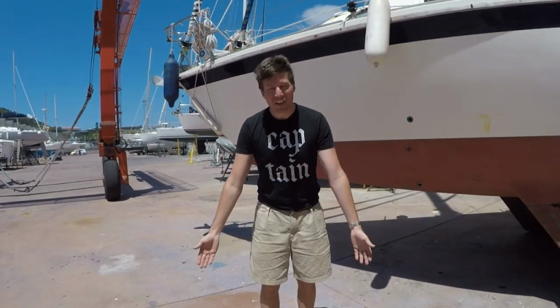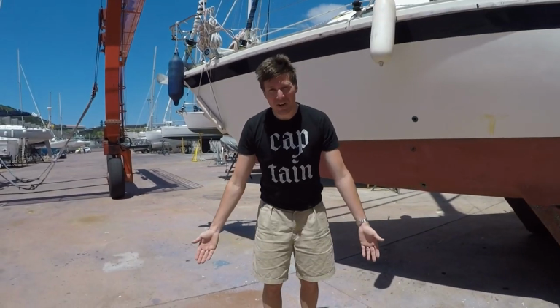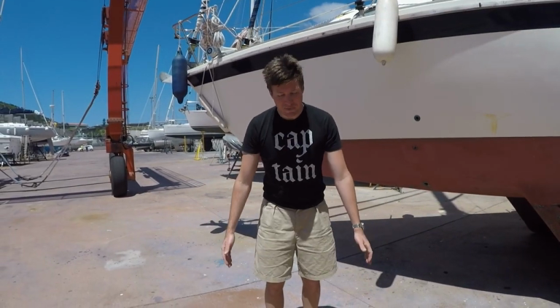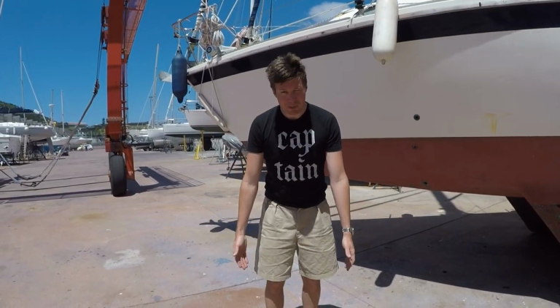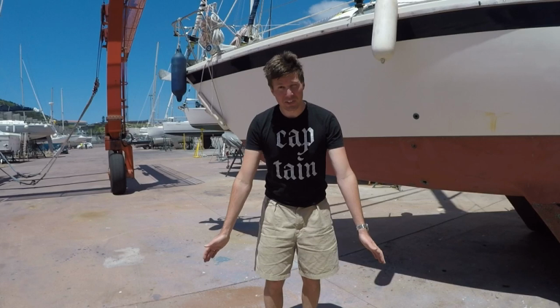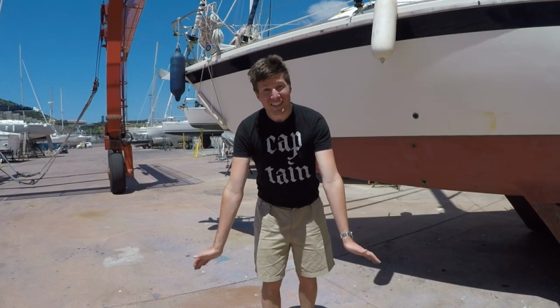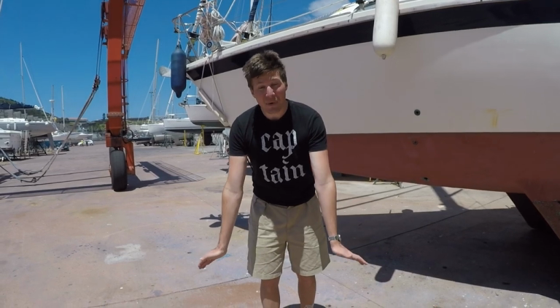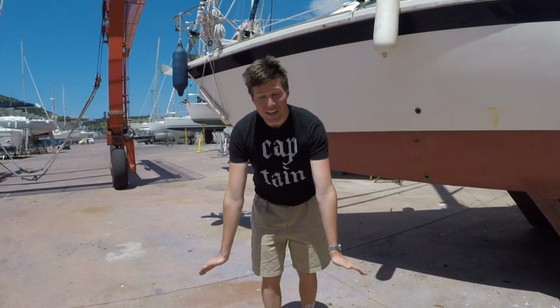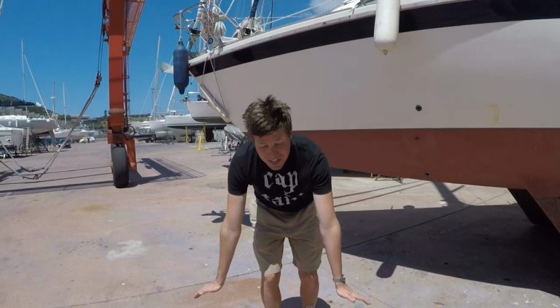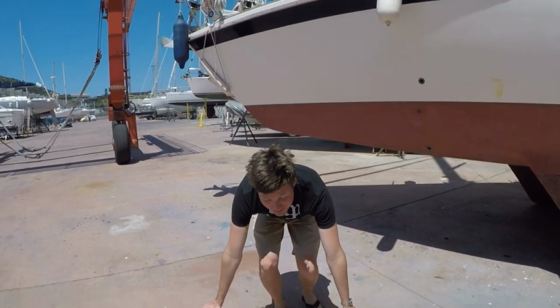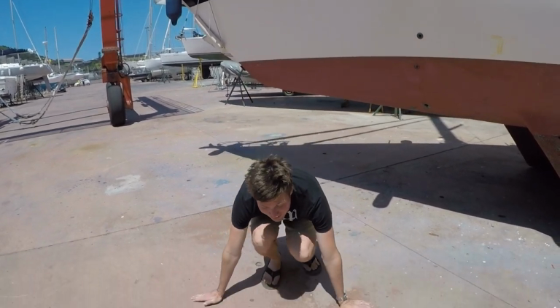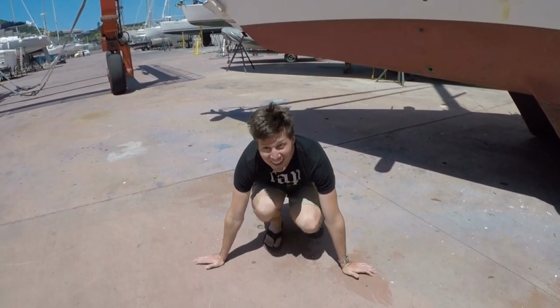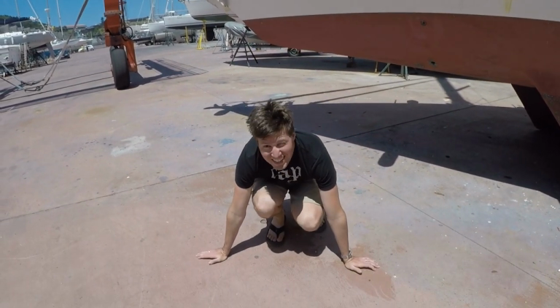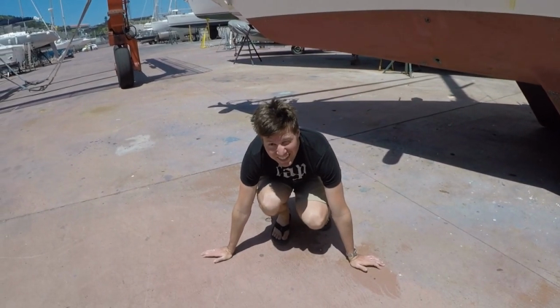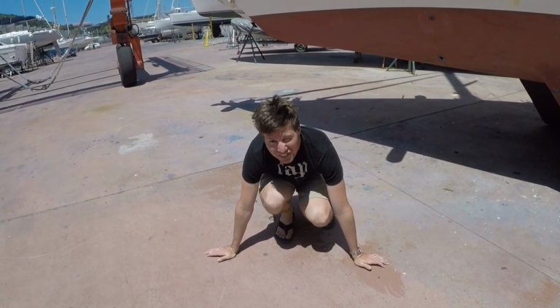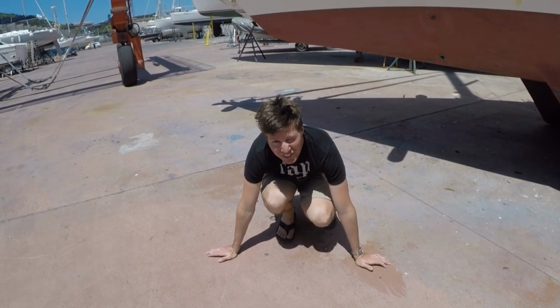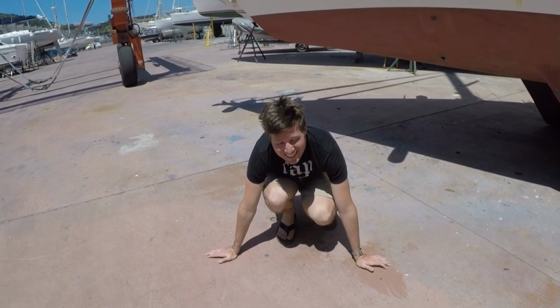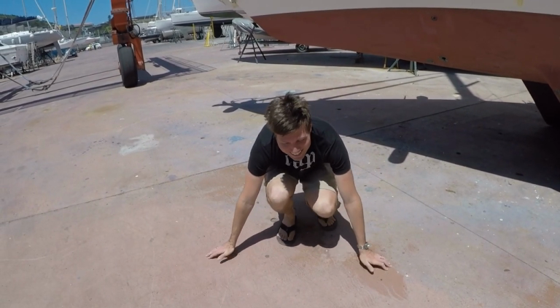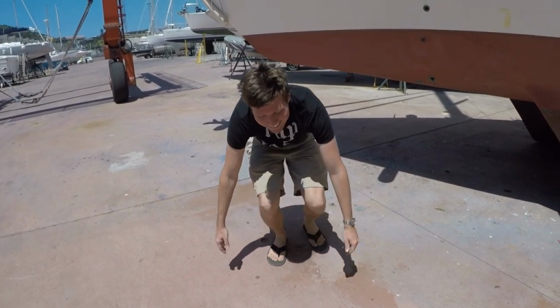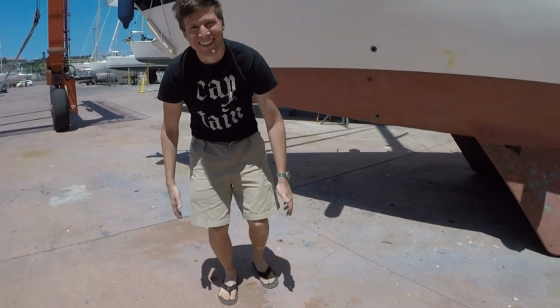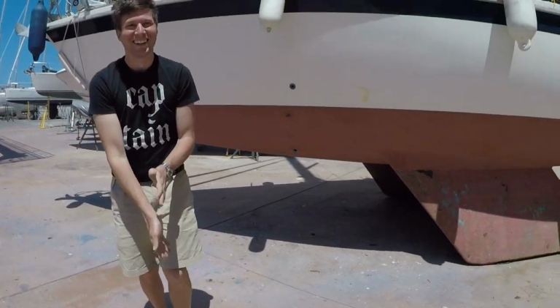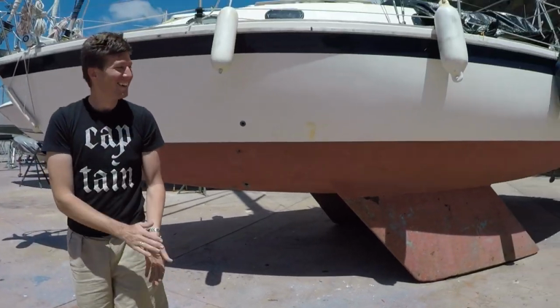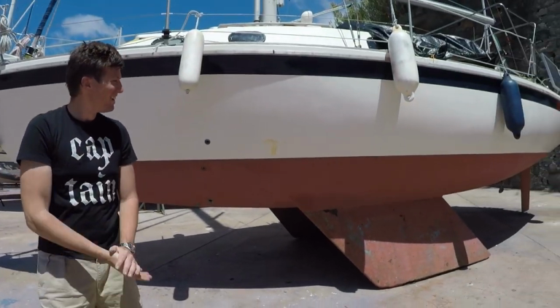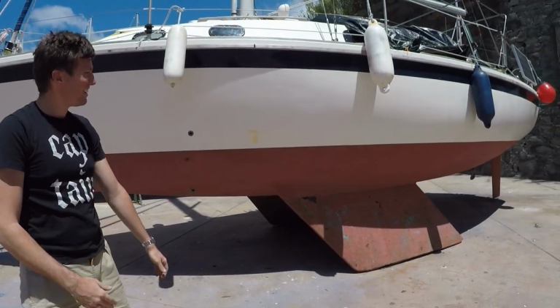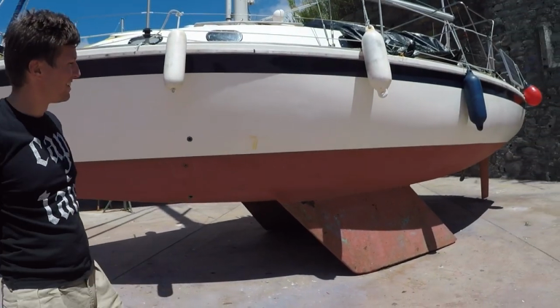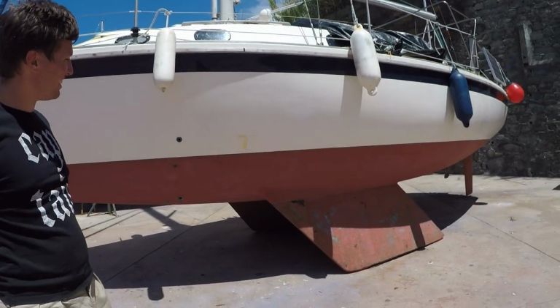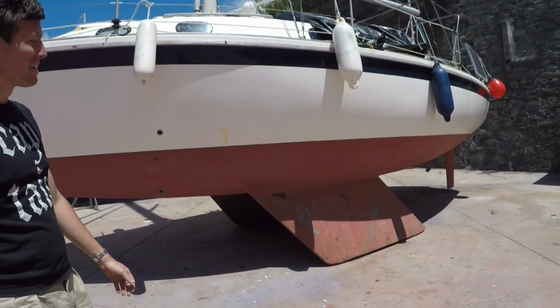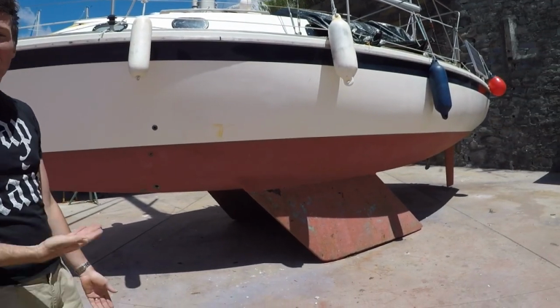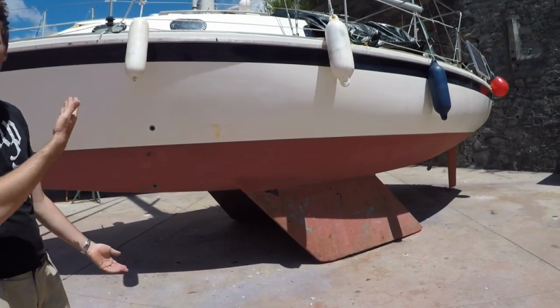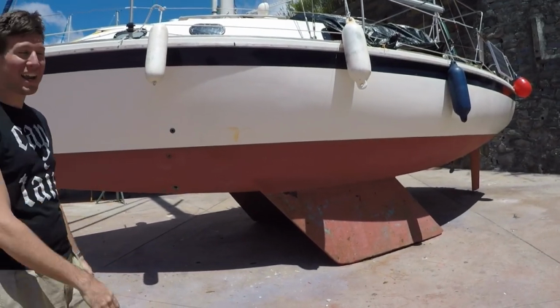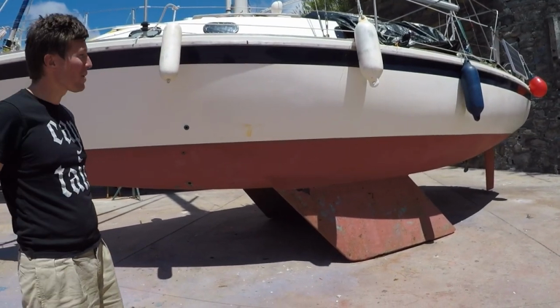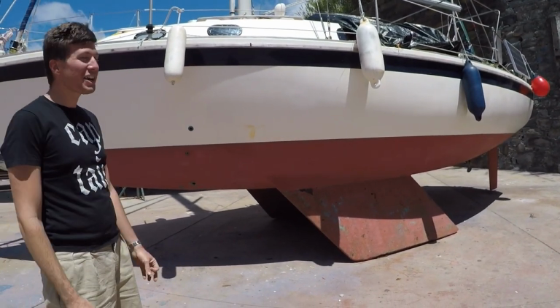The other great part about a bilge keel is that when the tide goes out, they stand — they've got their own little legs. And they don't have to pay for jack stands. They just hang out wherever they are.